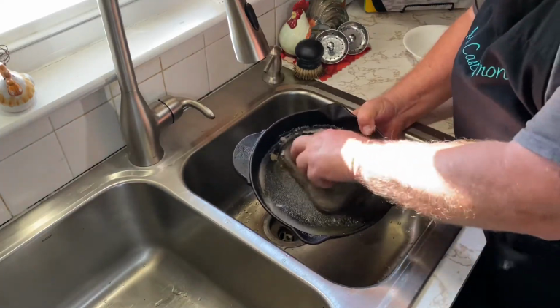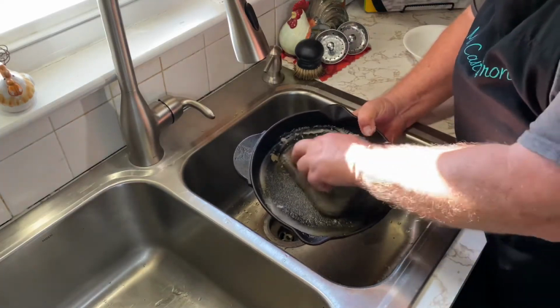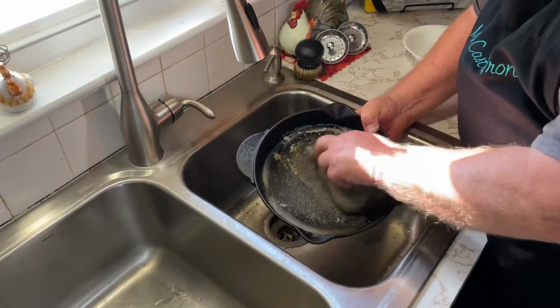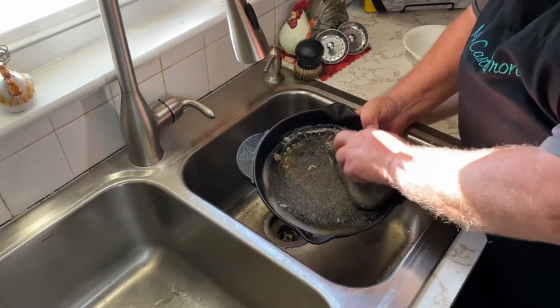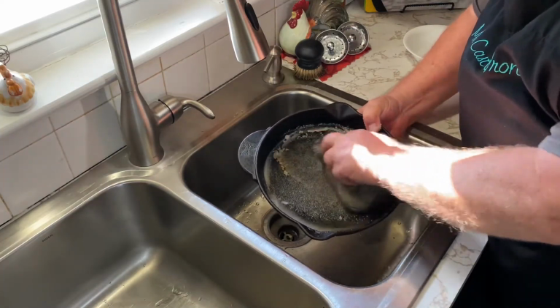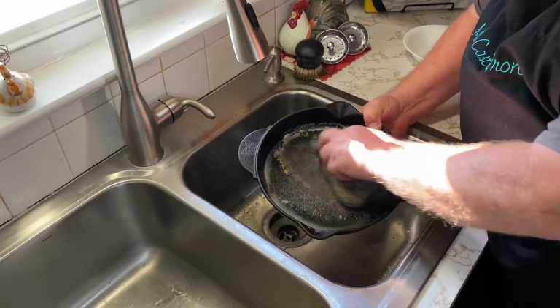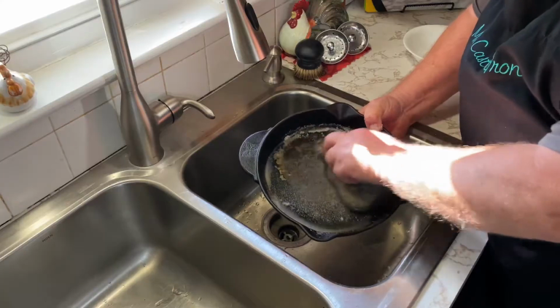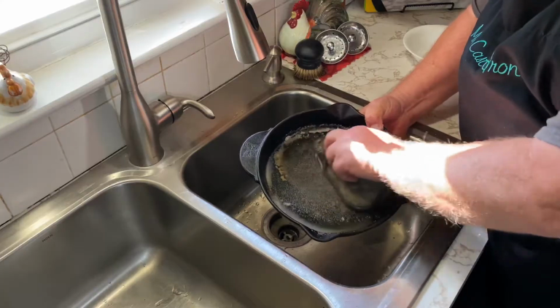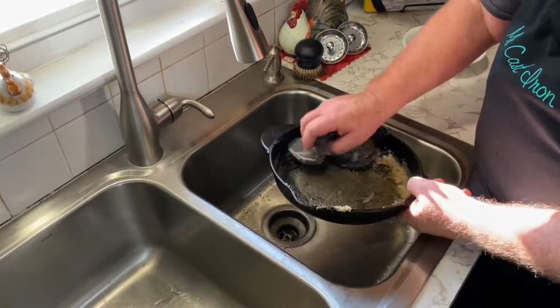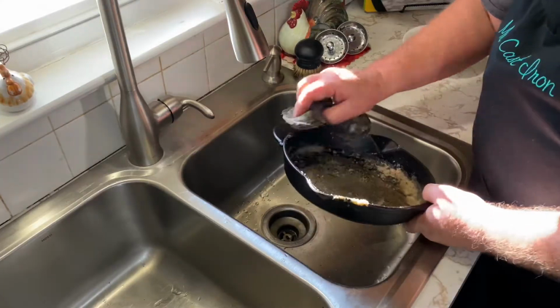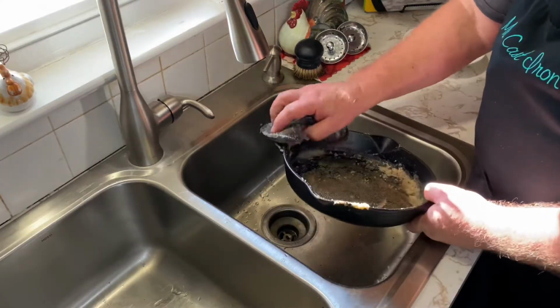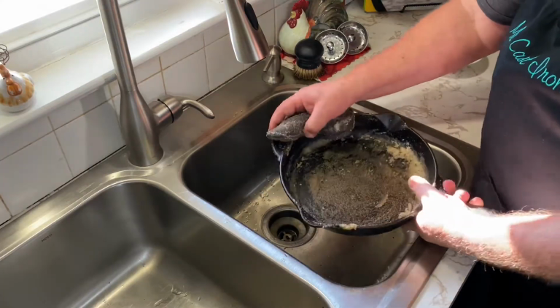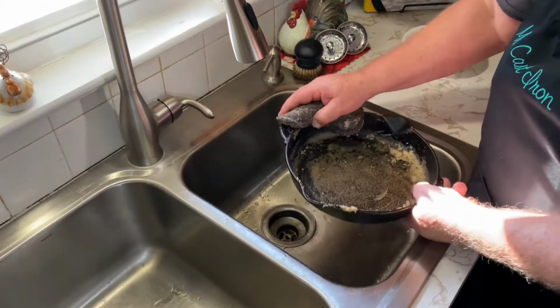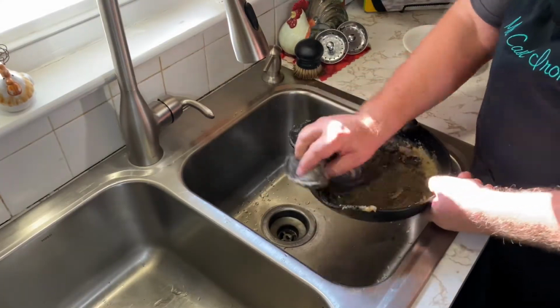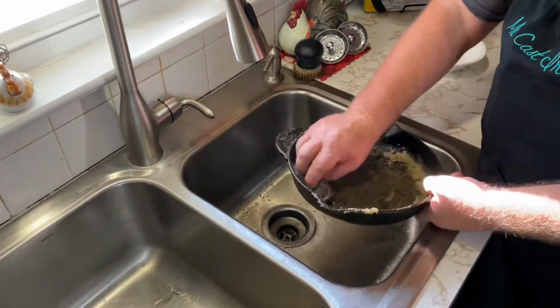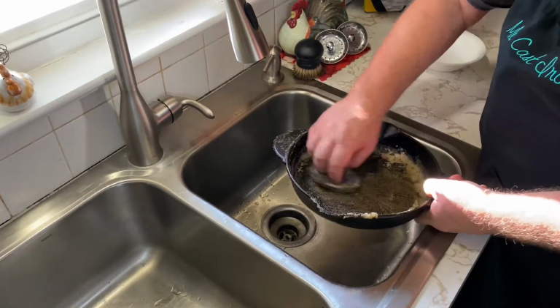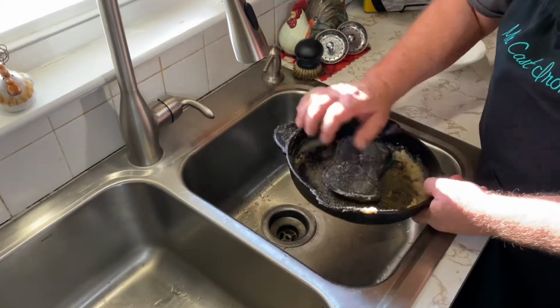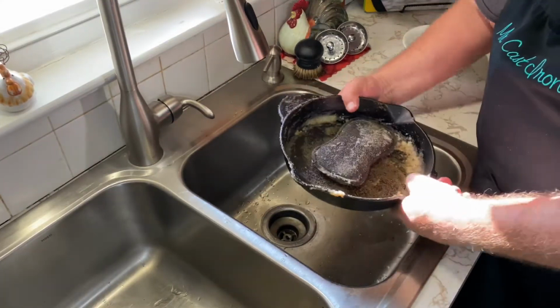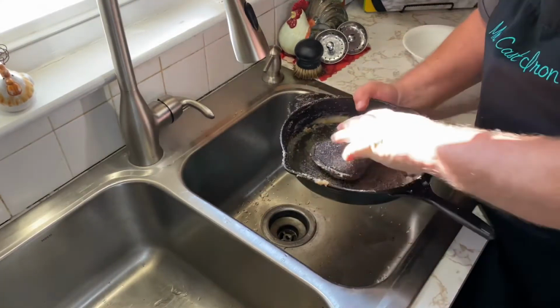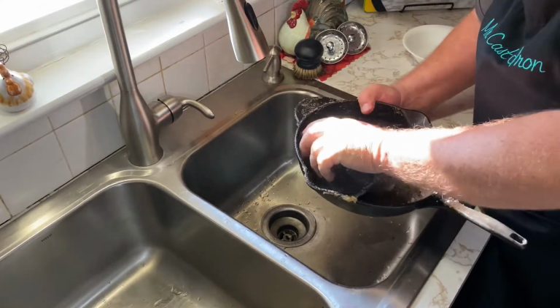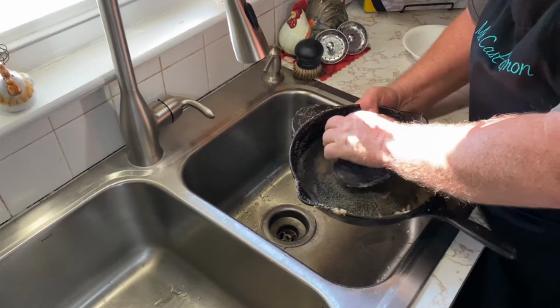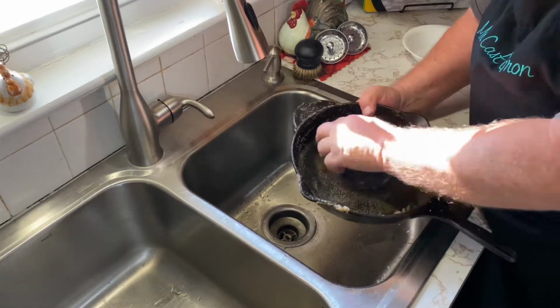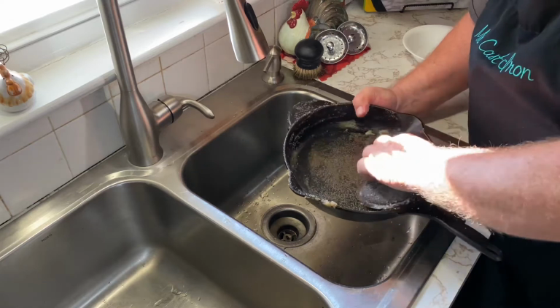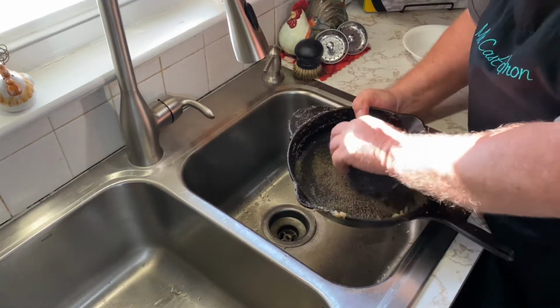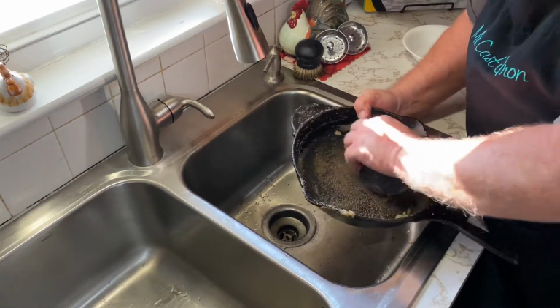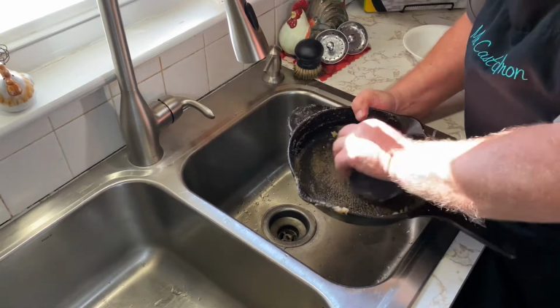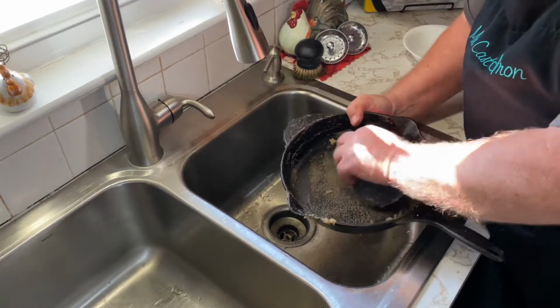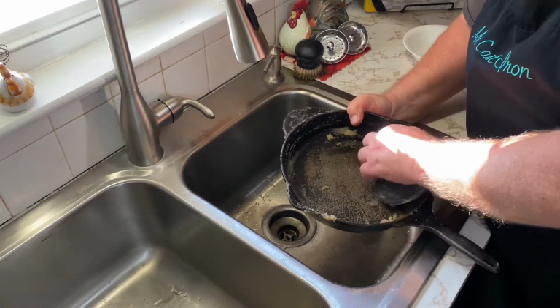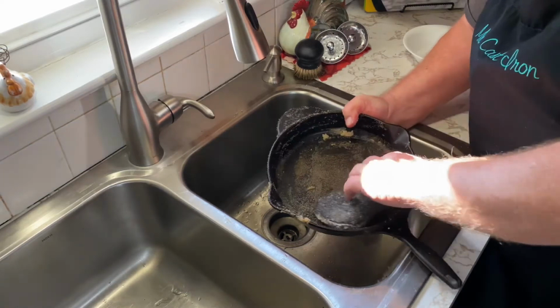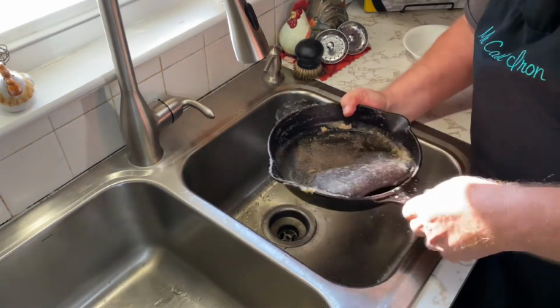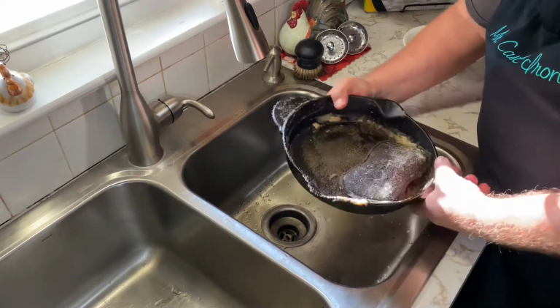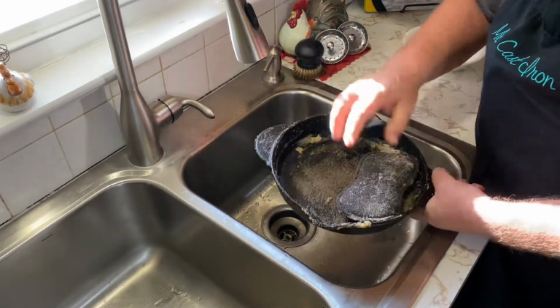It's best to clean your cast iron skillet immediately after you cook, but we weren't able to do that. We set it off to the side and that's what we ended up with — we've got a mess here.